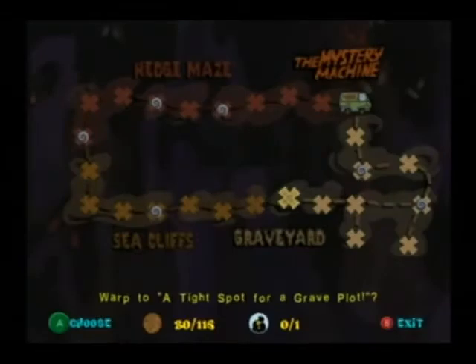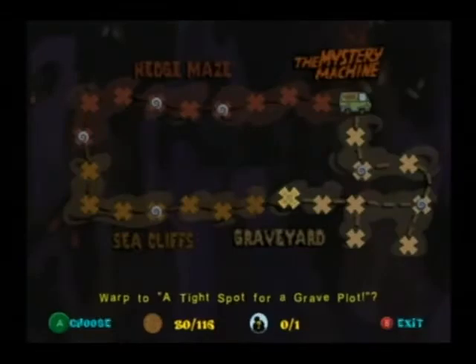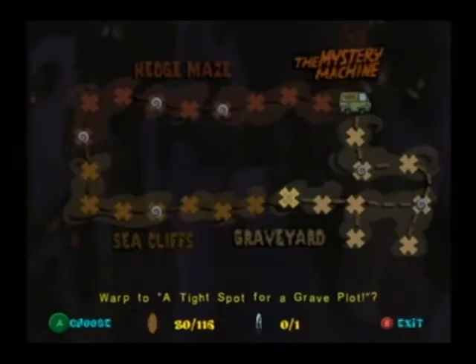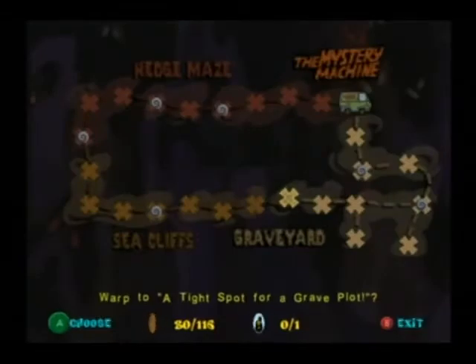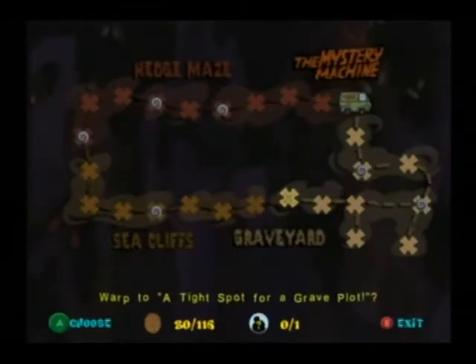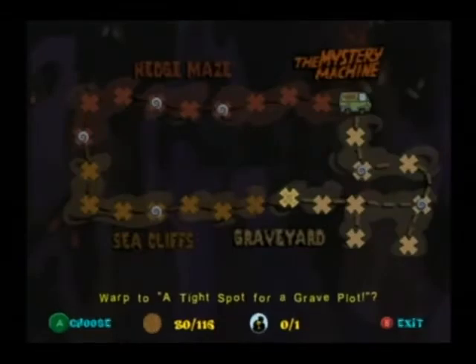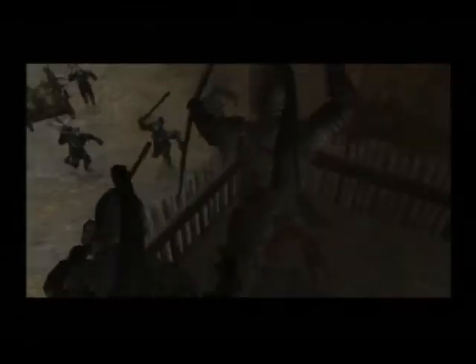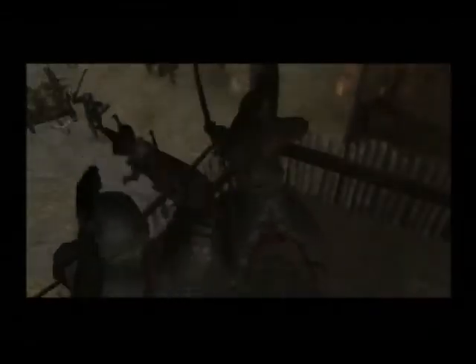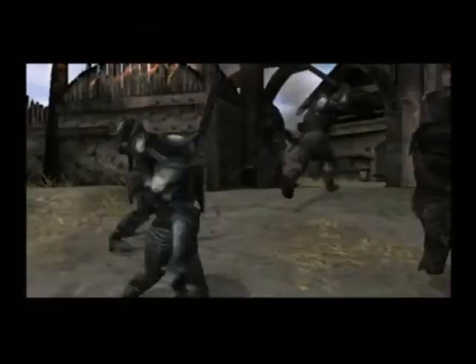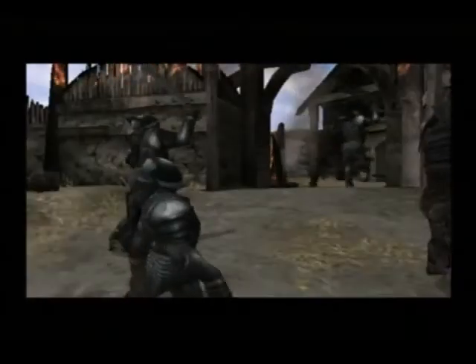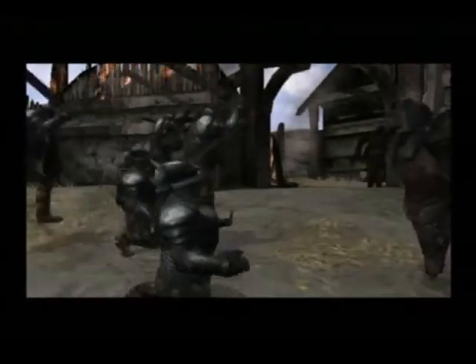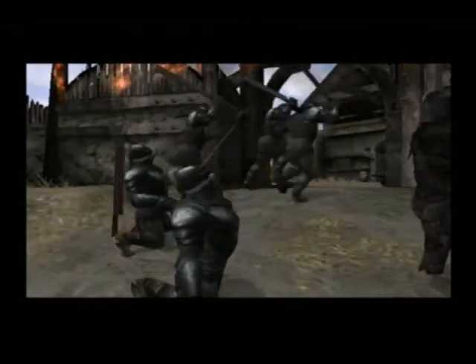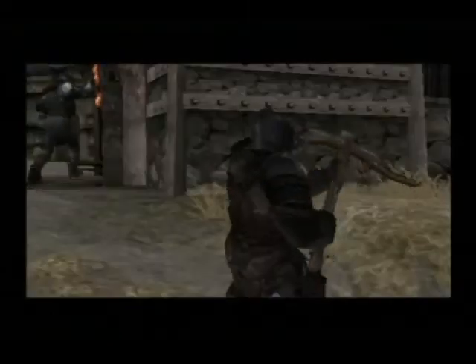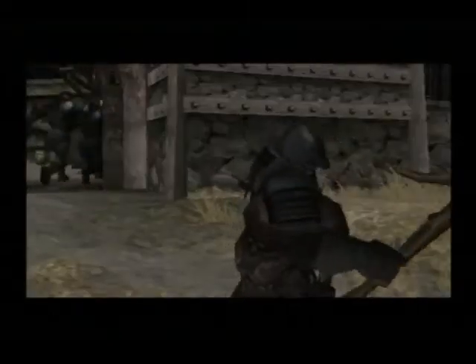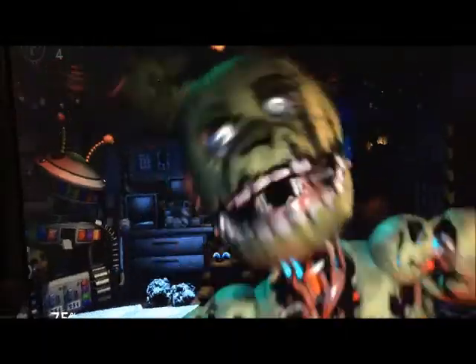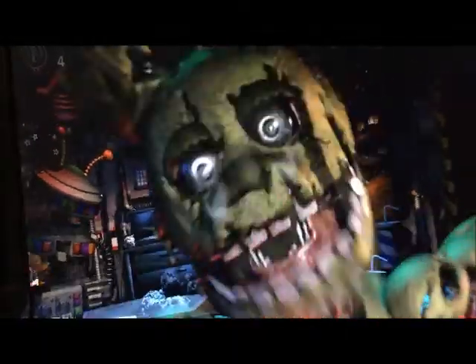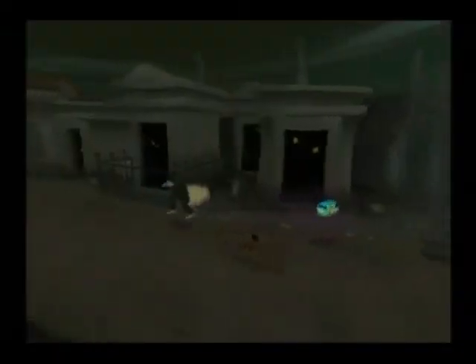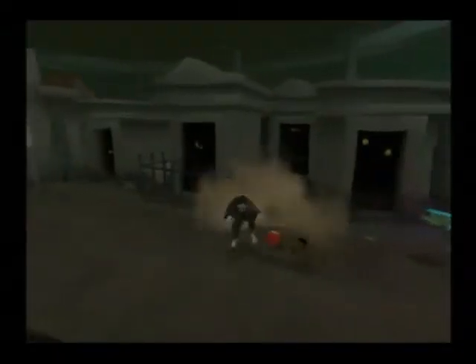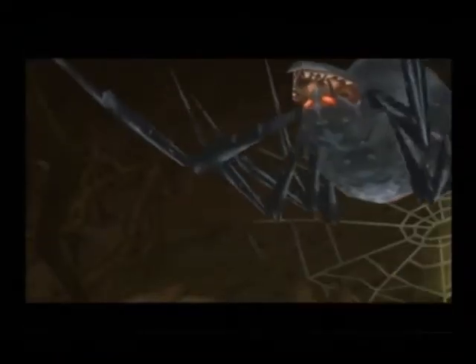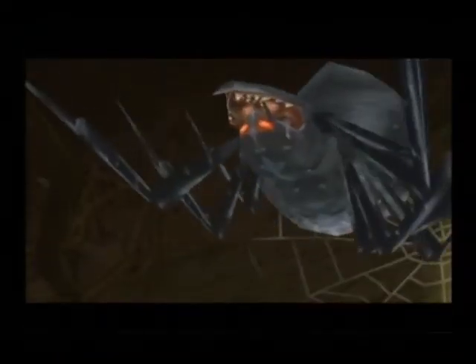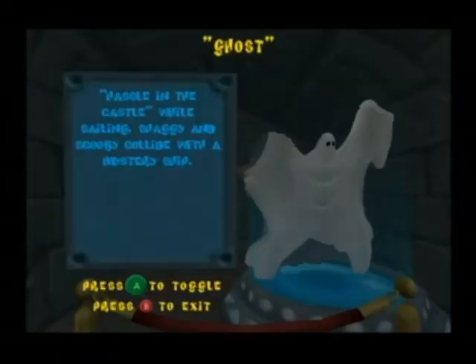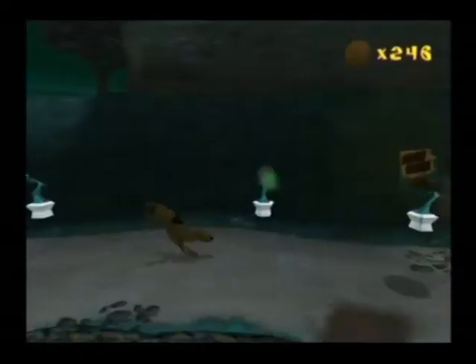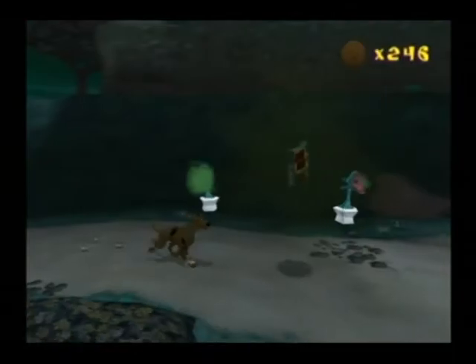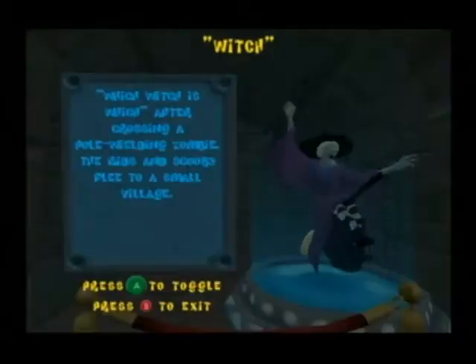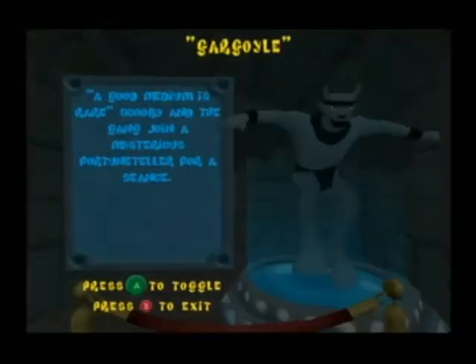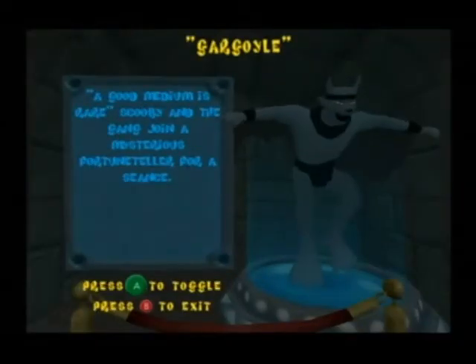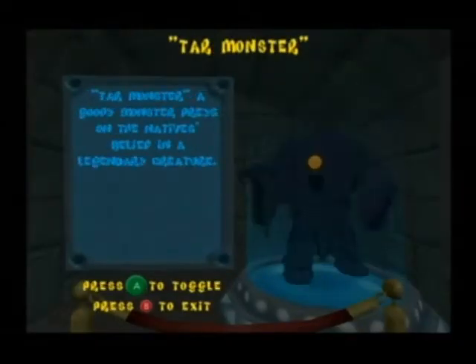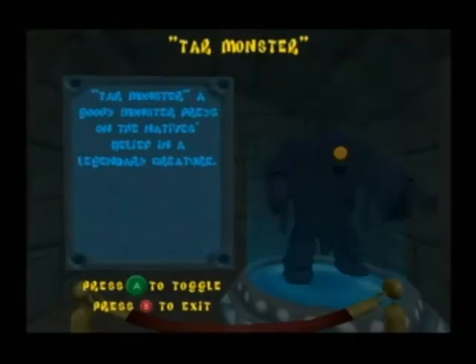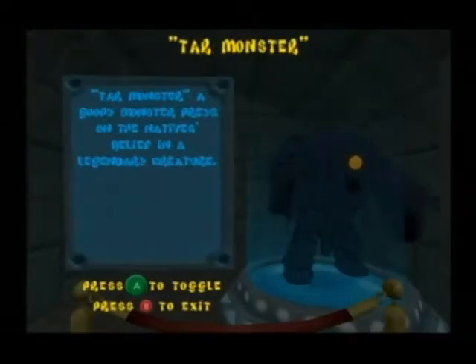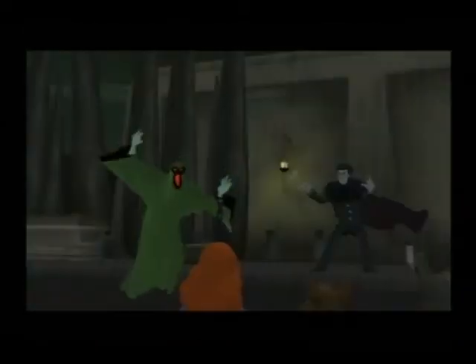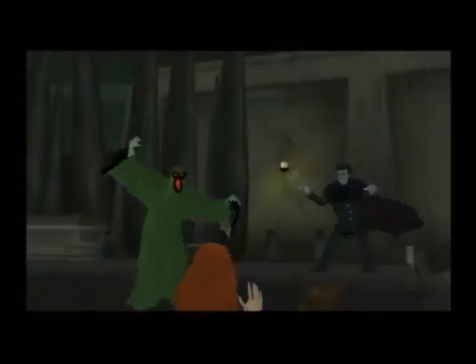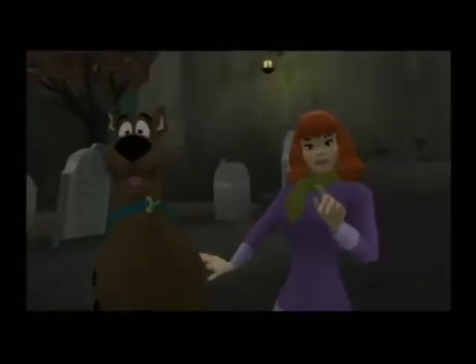Our final area on this map is the Graveyard. Monsters you would find here include zombies, undead werewolves, spiders, ghosts, toxic plants, witches, gargoyles, tar monsters, and the Green Ghost at the end.